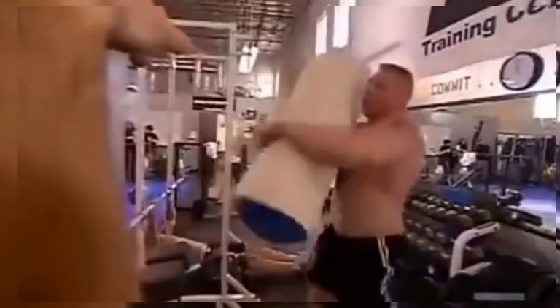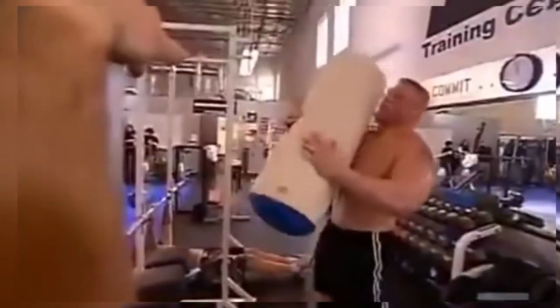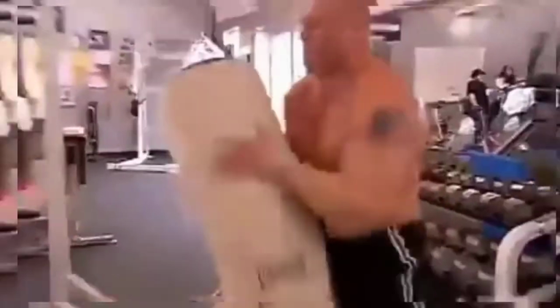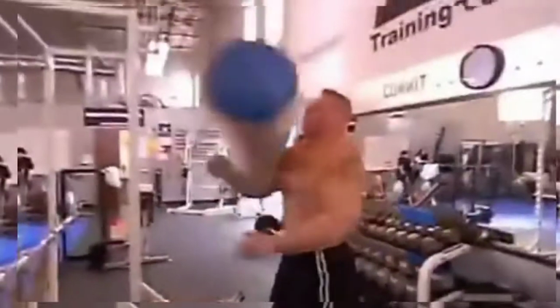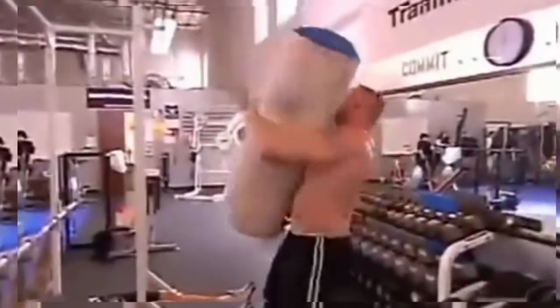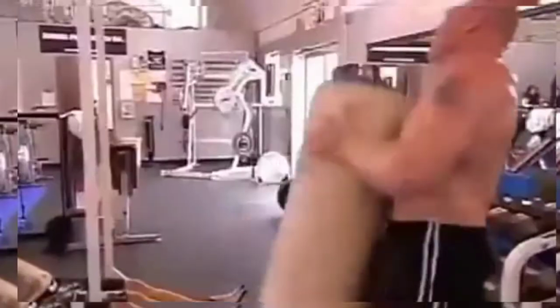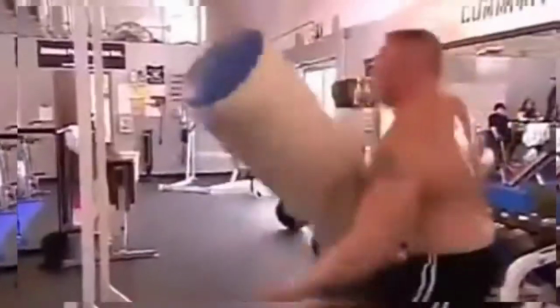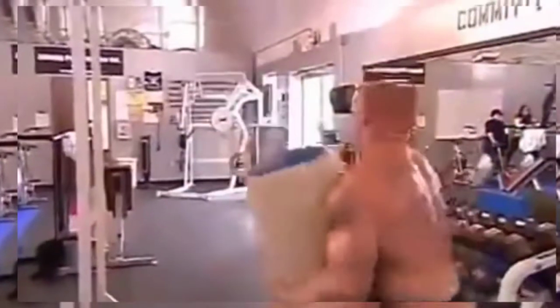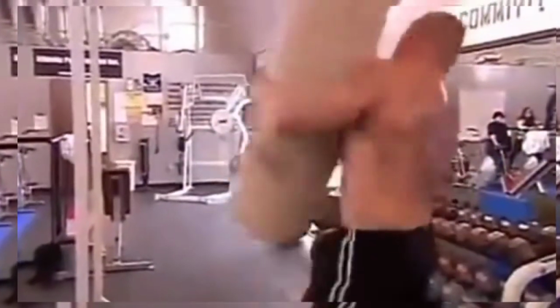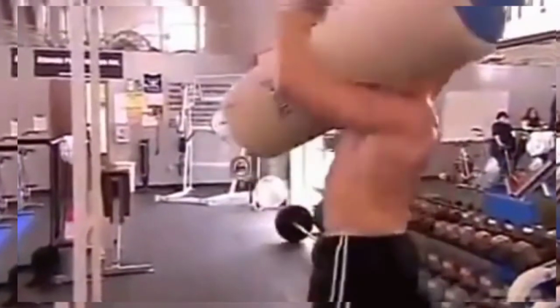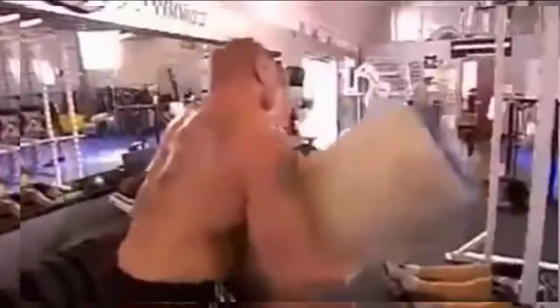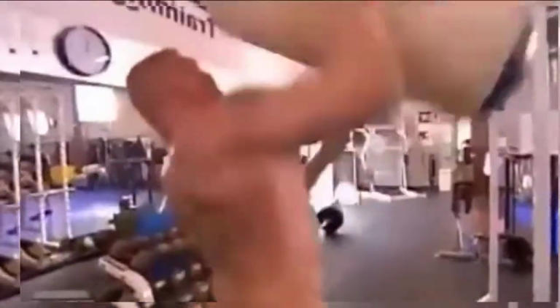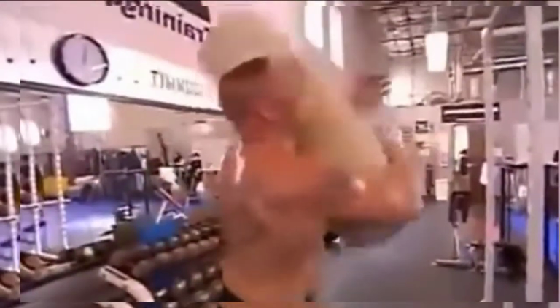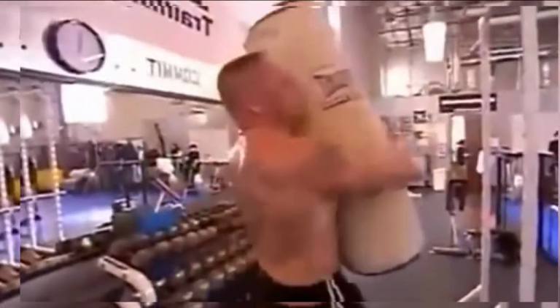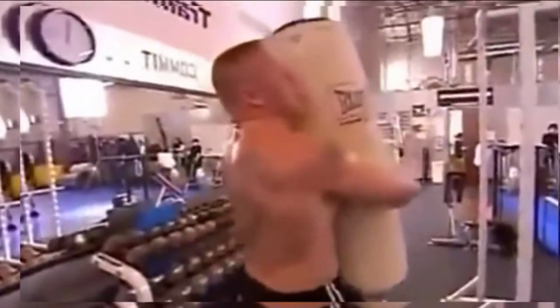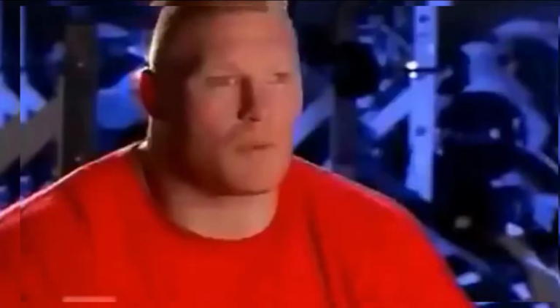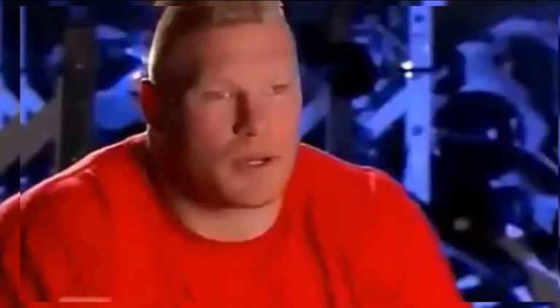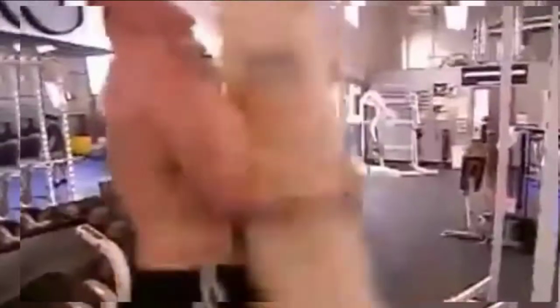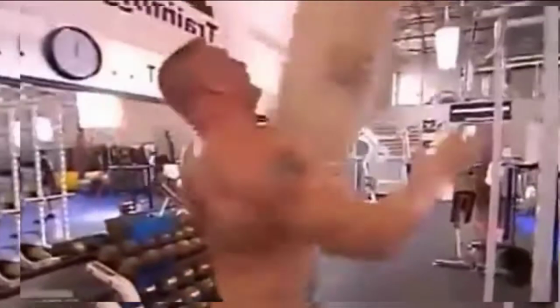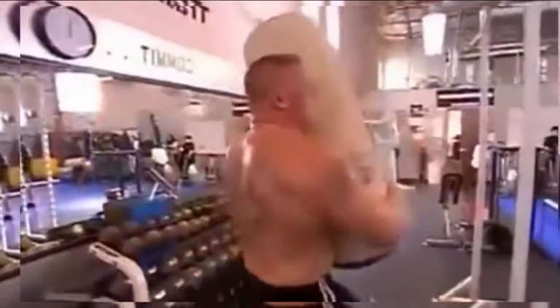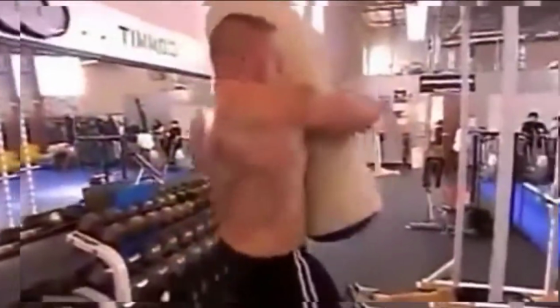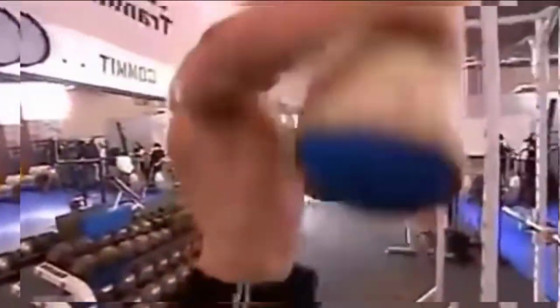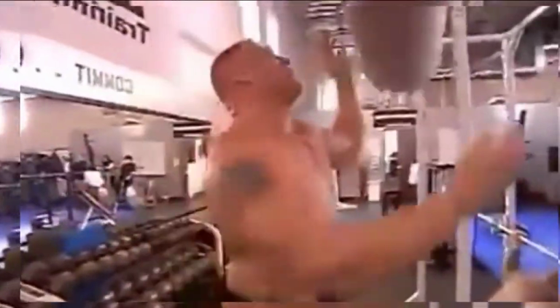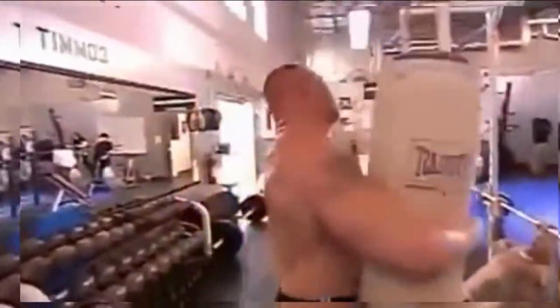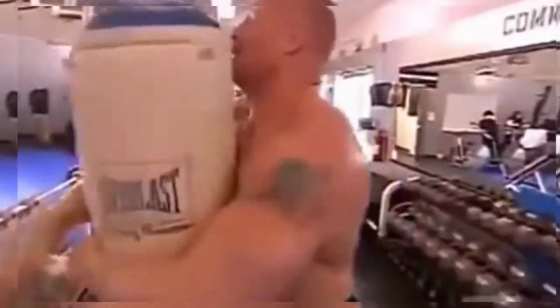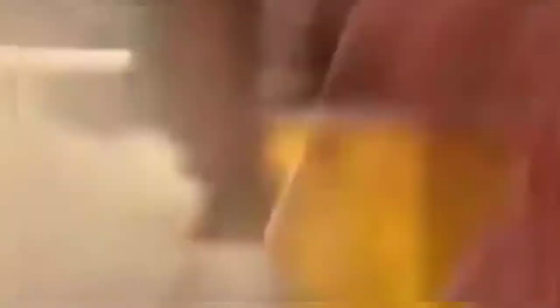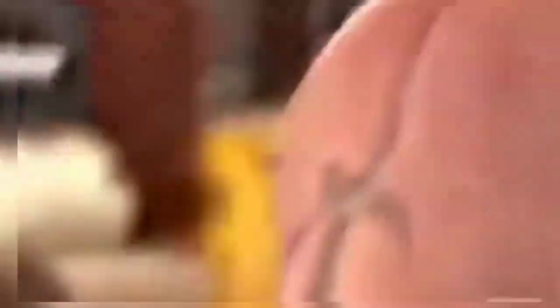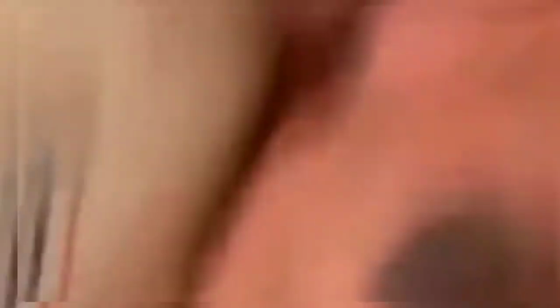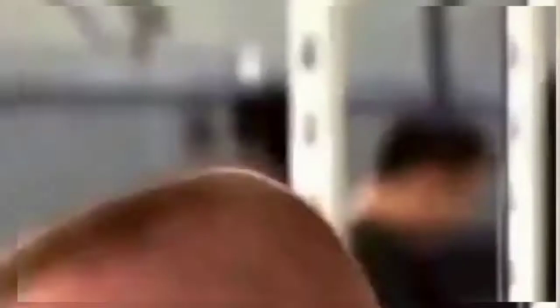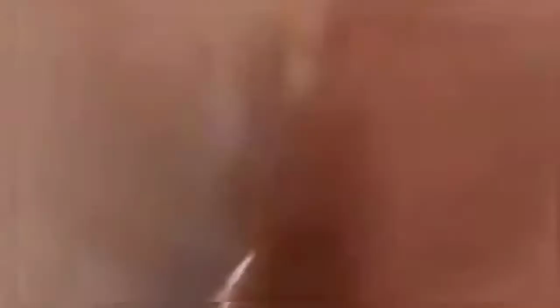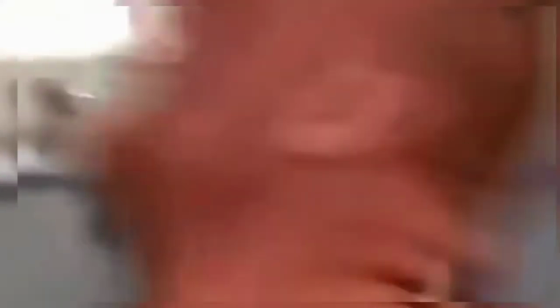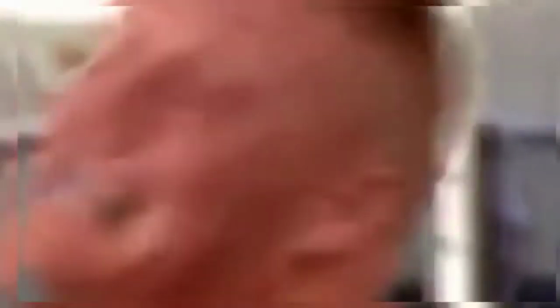On every exercise, I try to get one more. I'm always pushing my body — let's do one more. That's an 80-pound heavy bag that he's actually picking up, spinning in the air, catching it, and then spinning it back the other way.